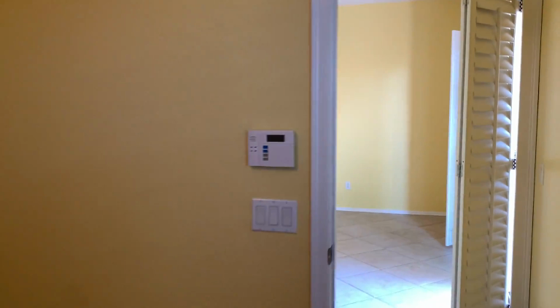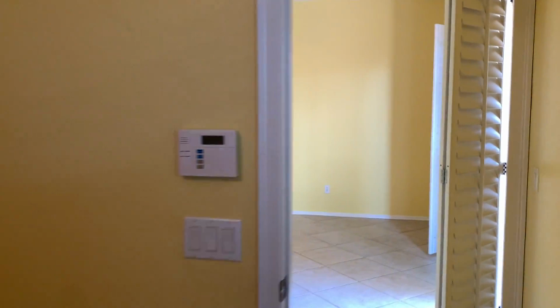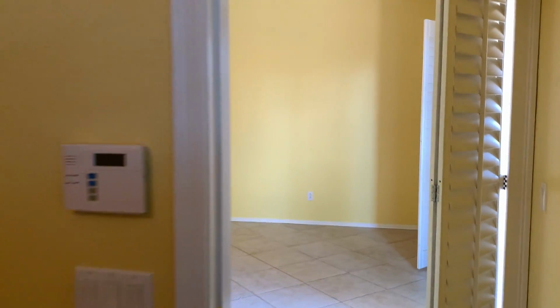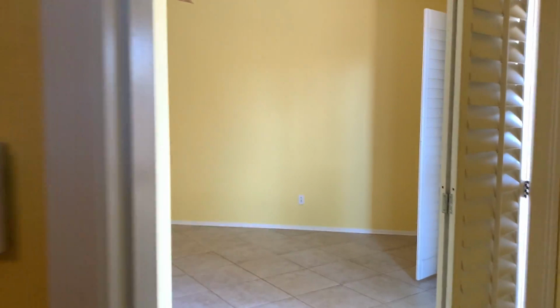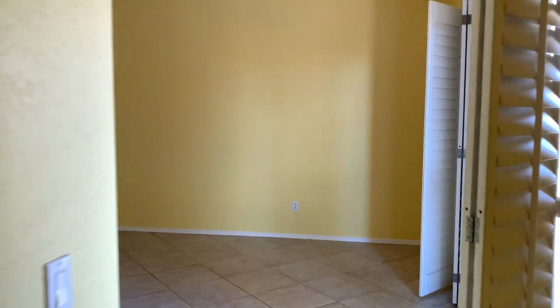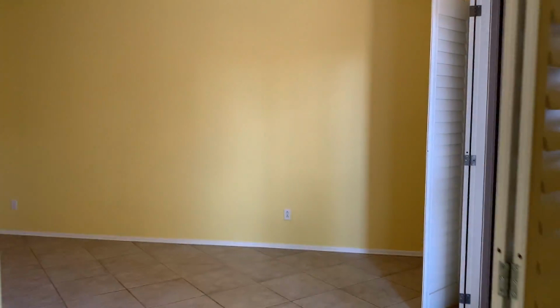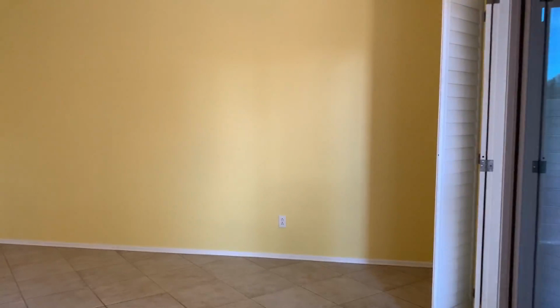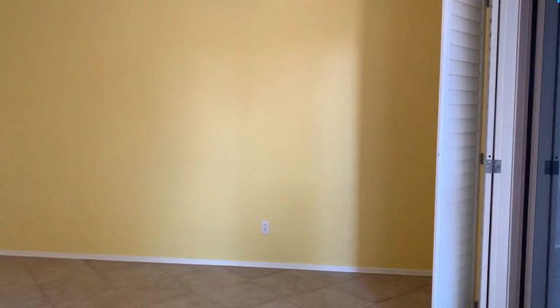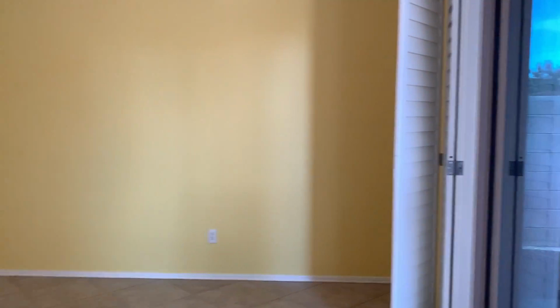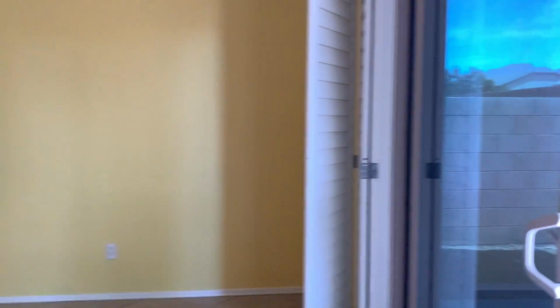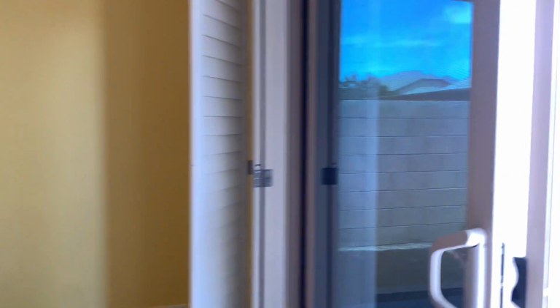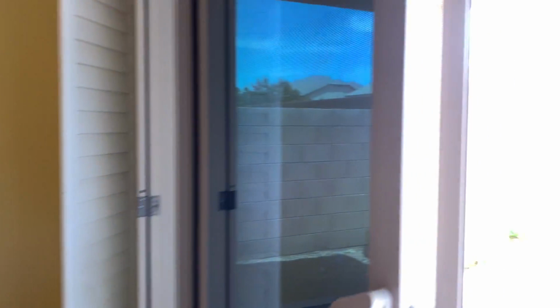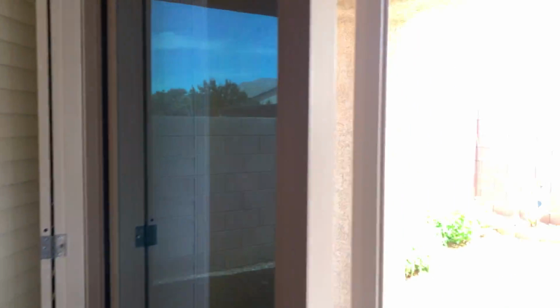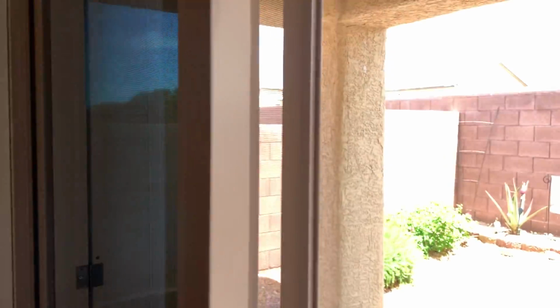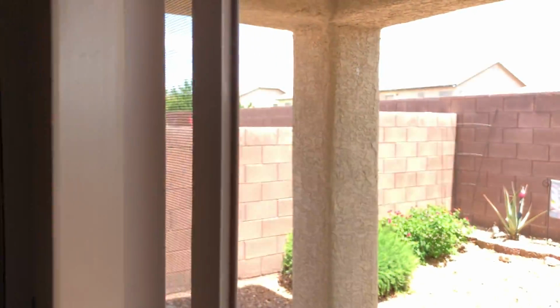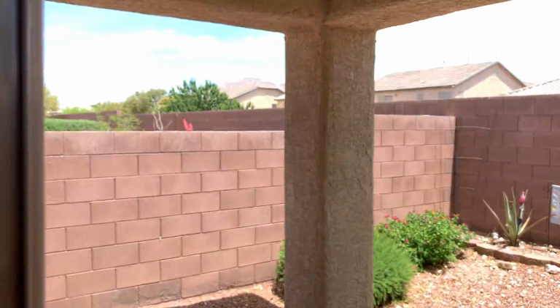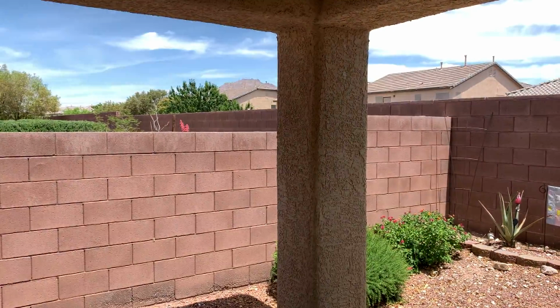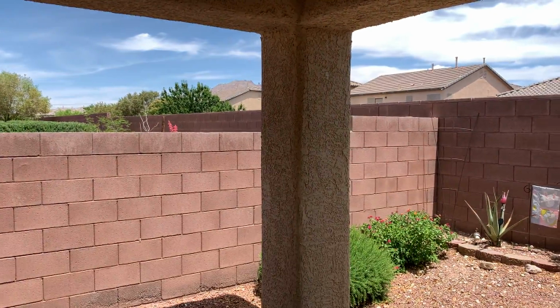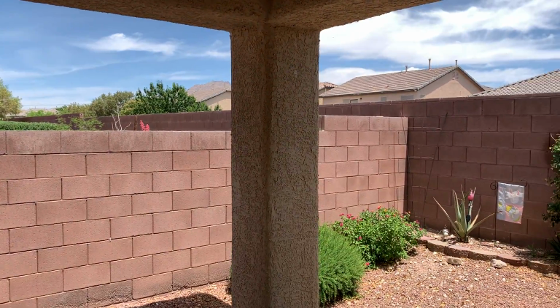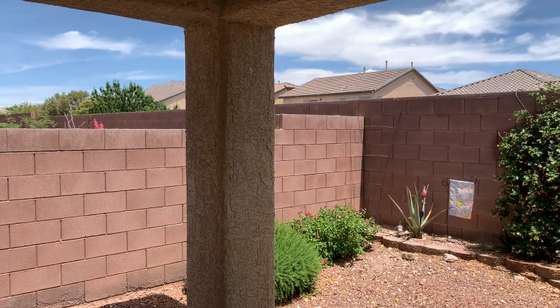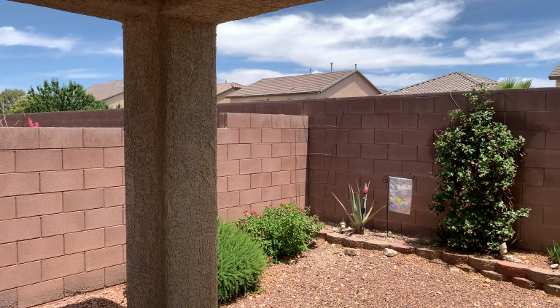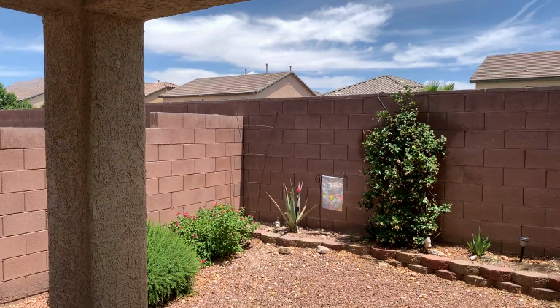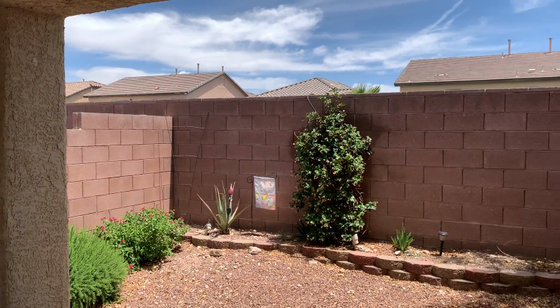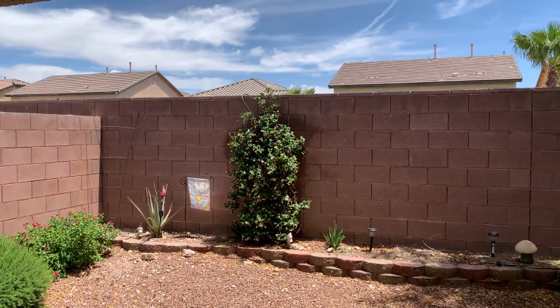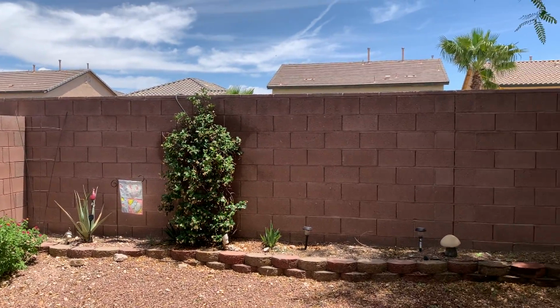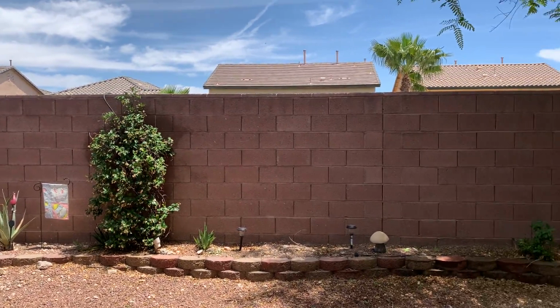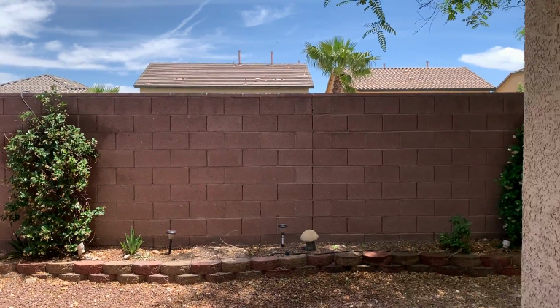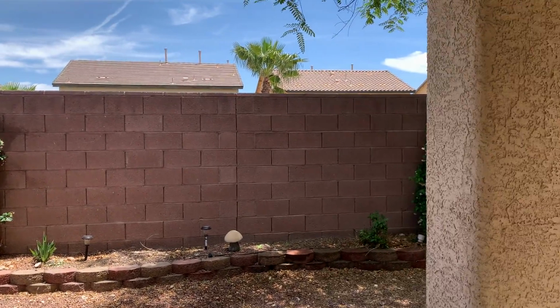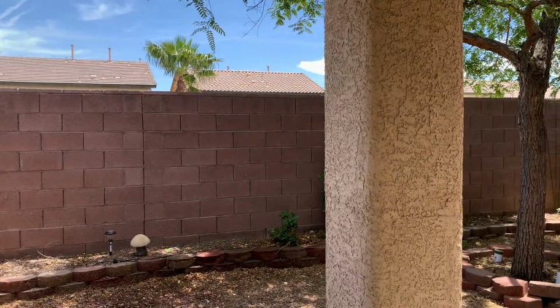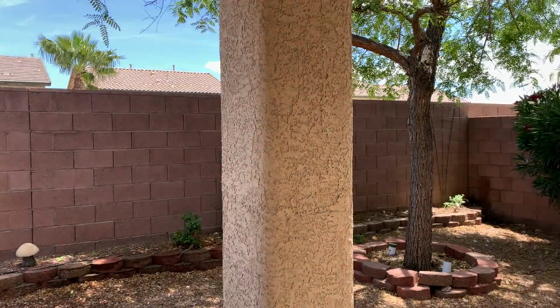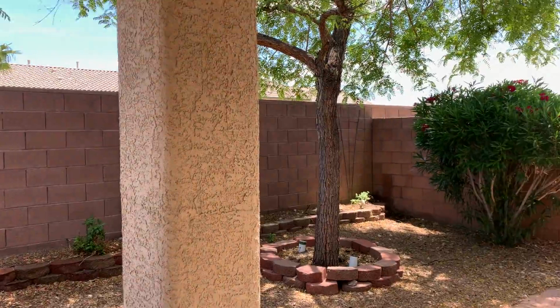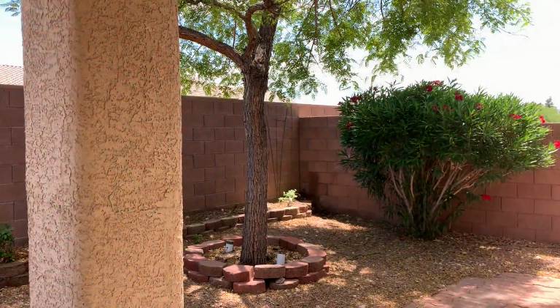Walk up to the backyard. Patio cover. Very private back here — you've got a tall wall.